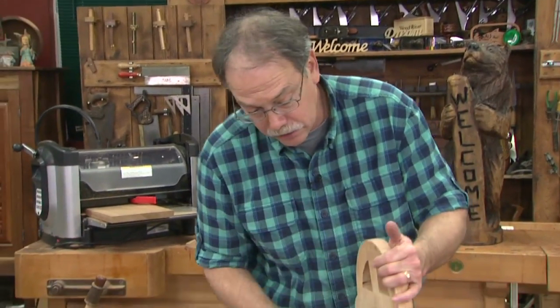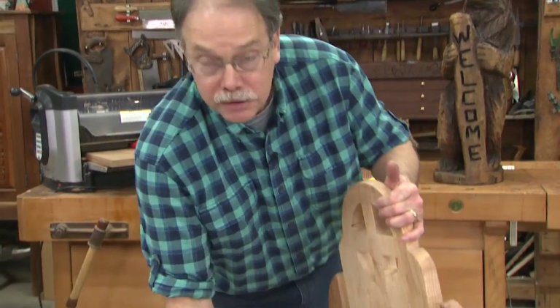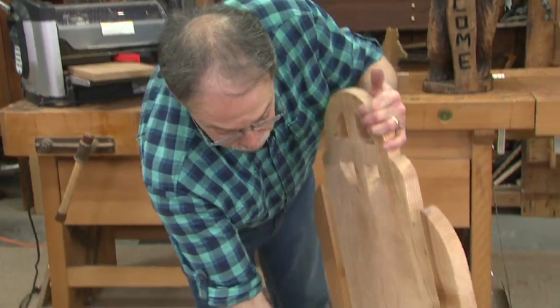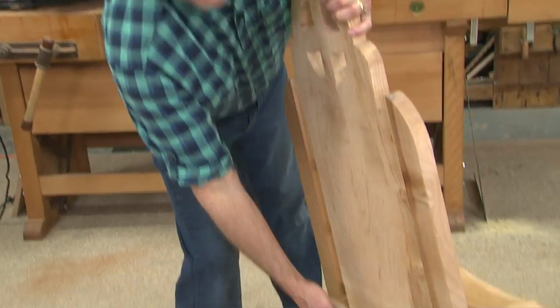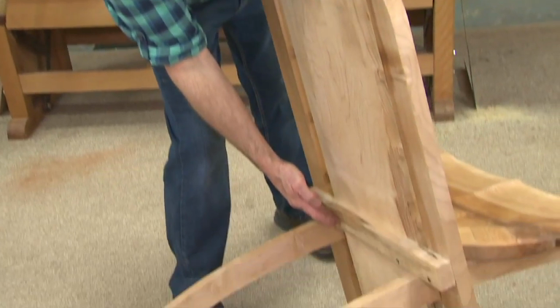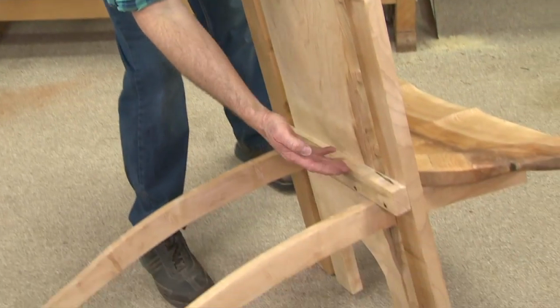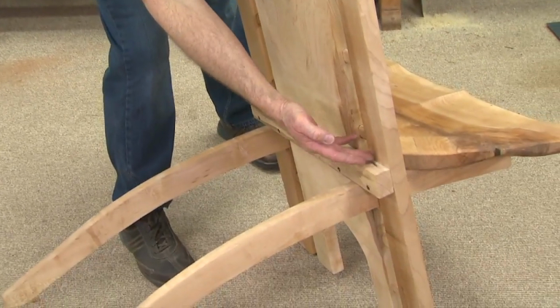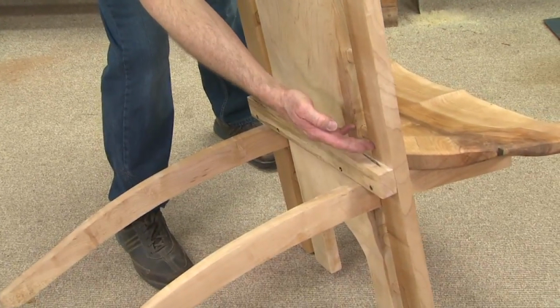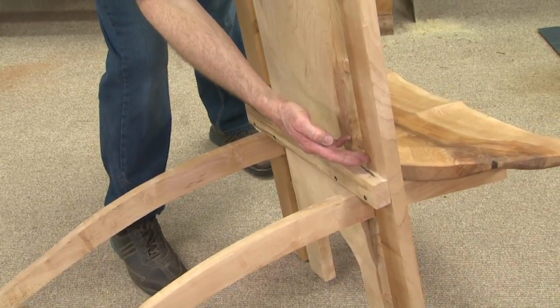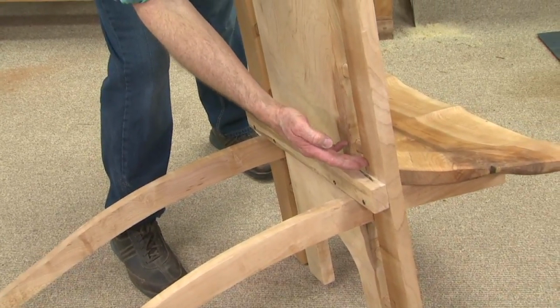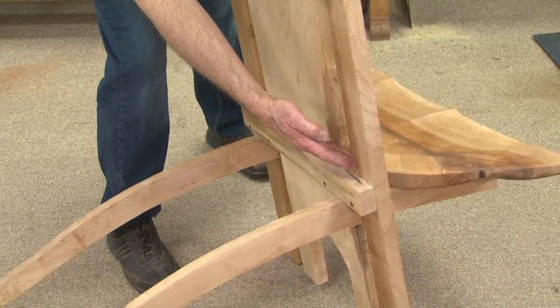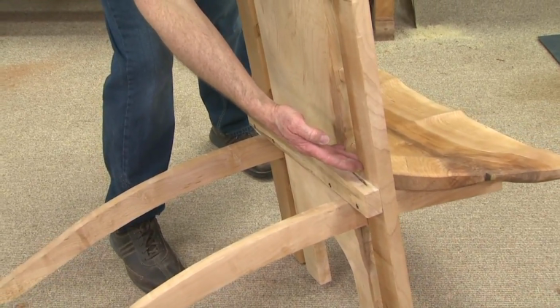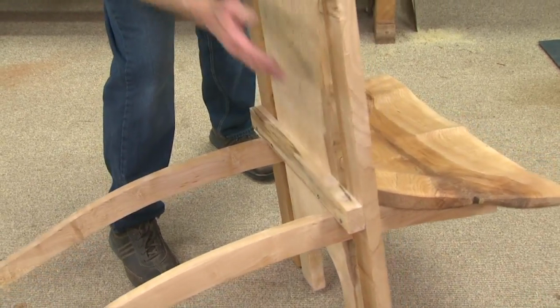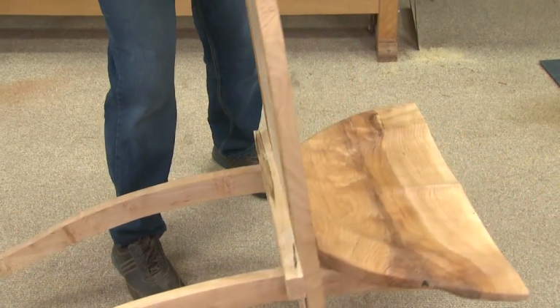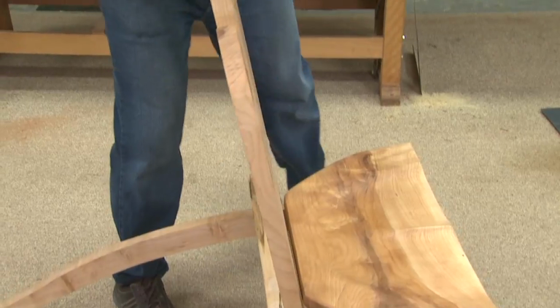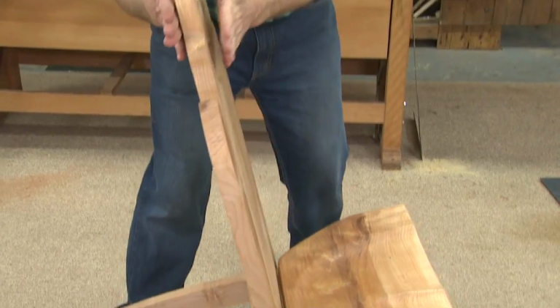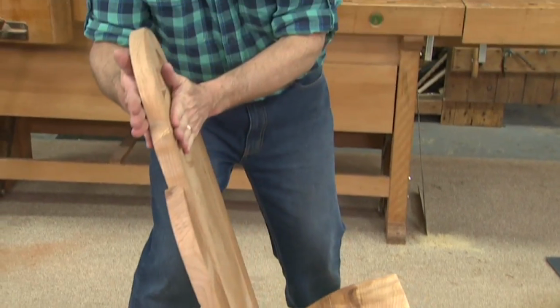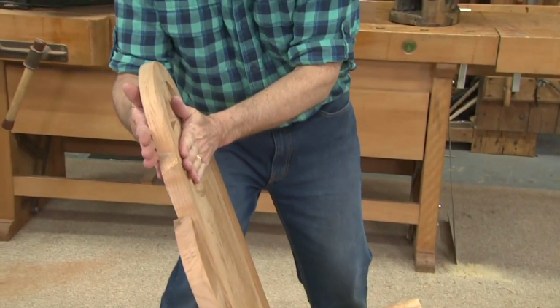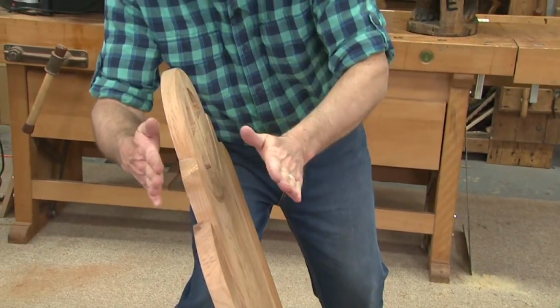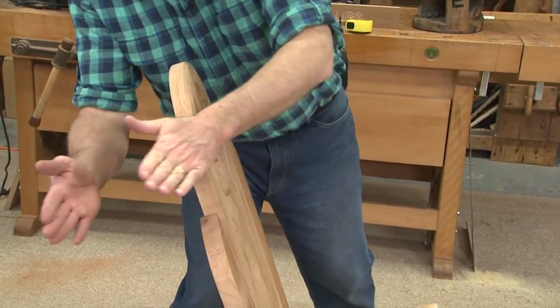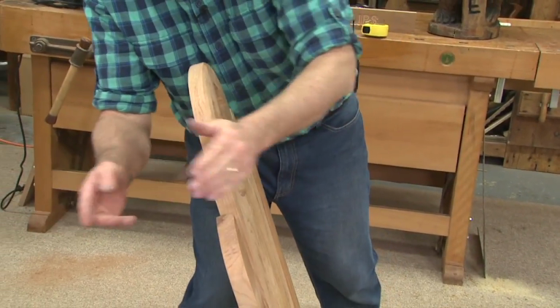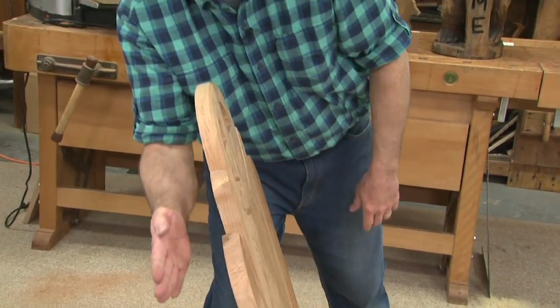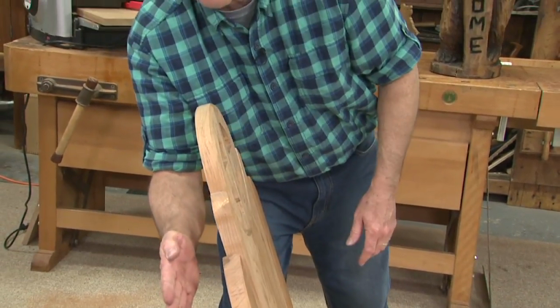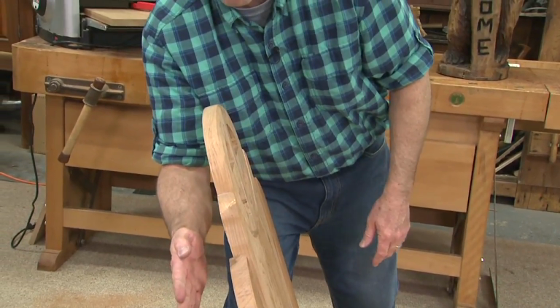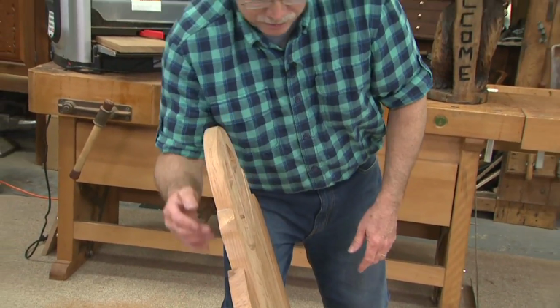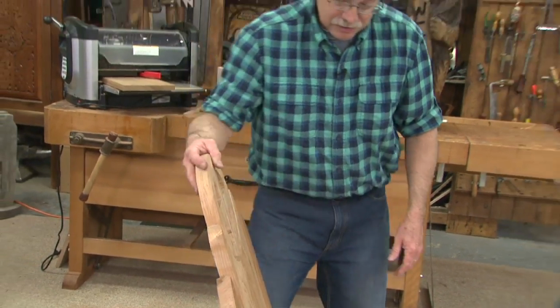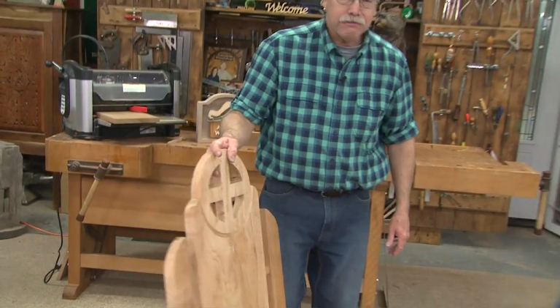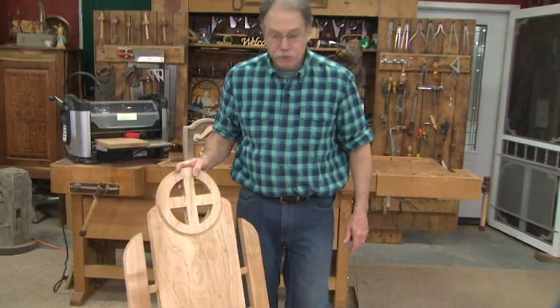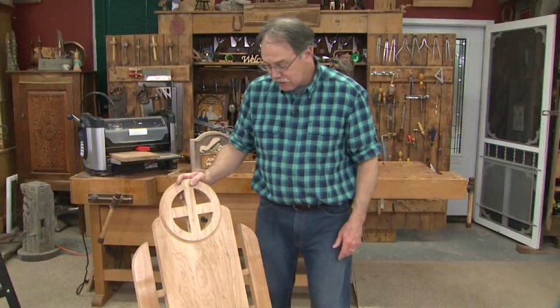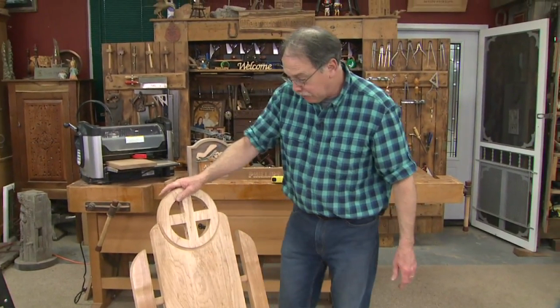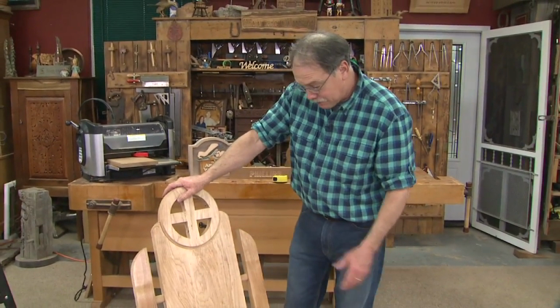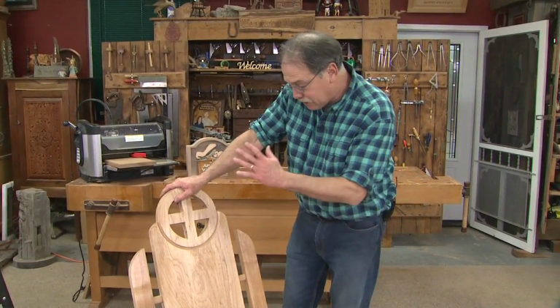All you need to do is move the cross brace up ever so slightly — about 3/8 of an inch — and that will allow the back to ease on back about that far. These are fun projects to build.